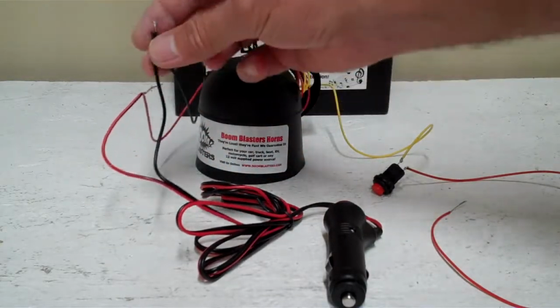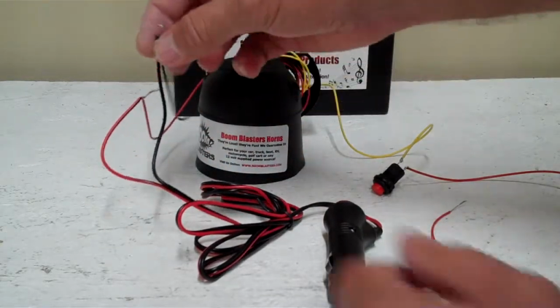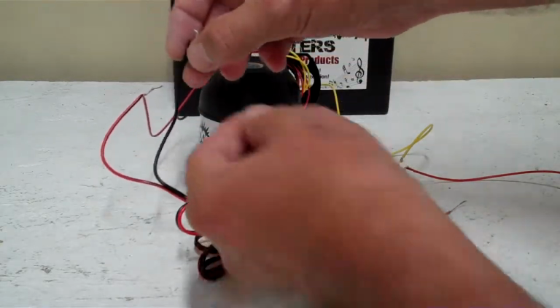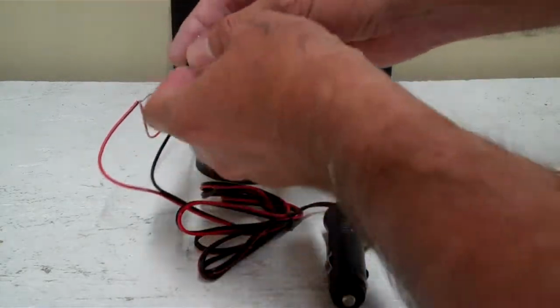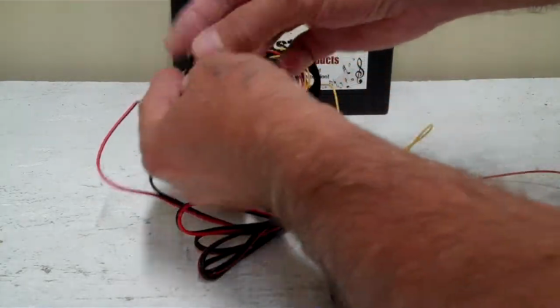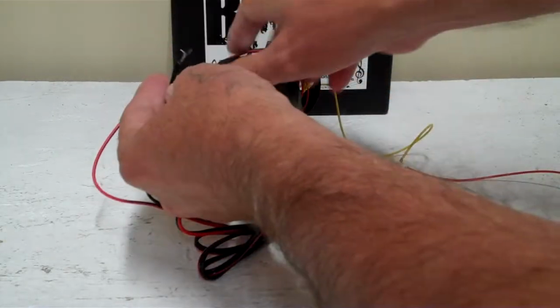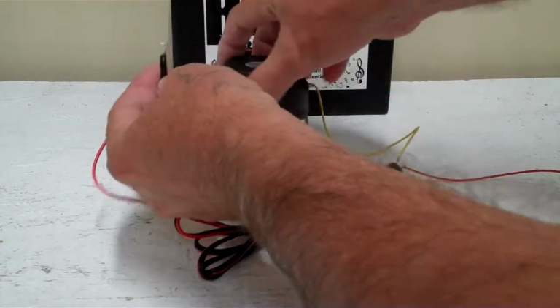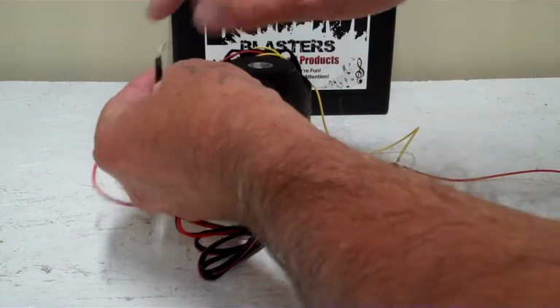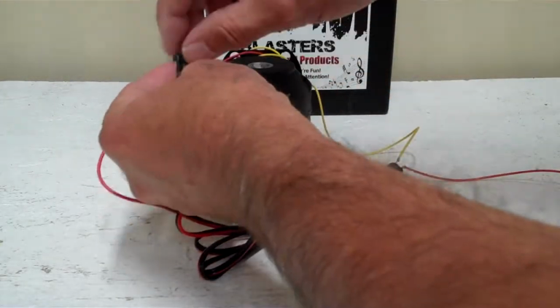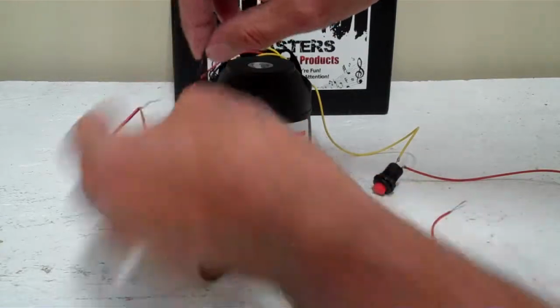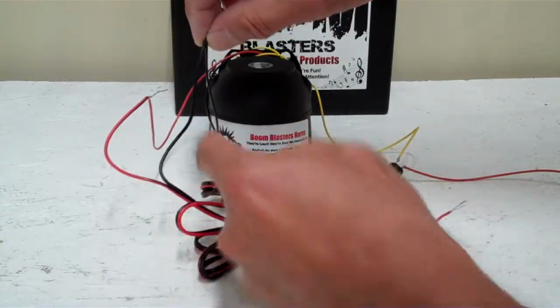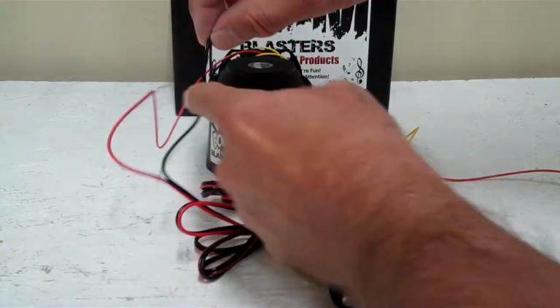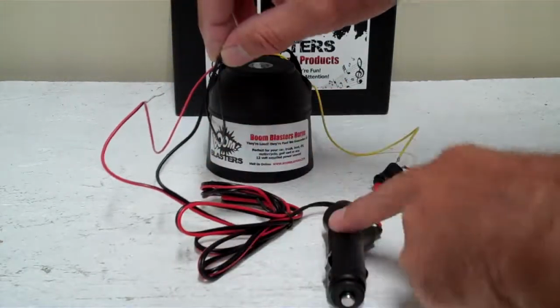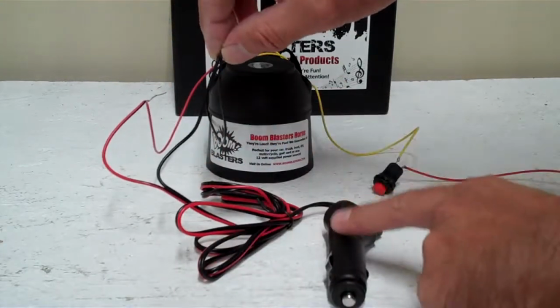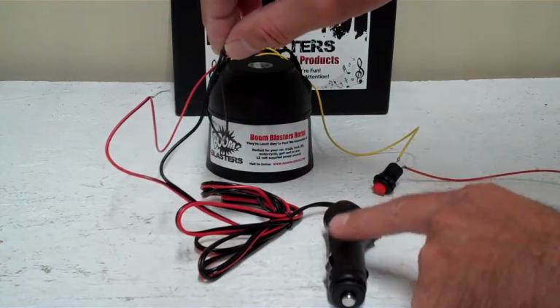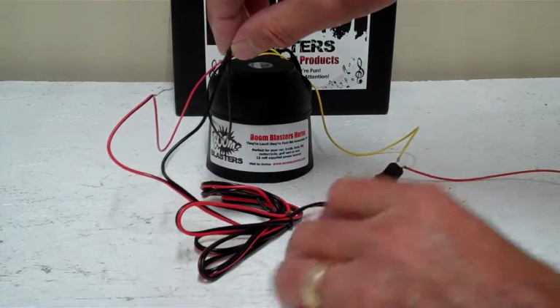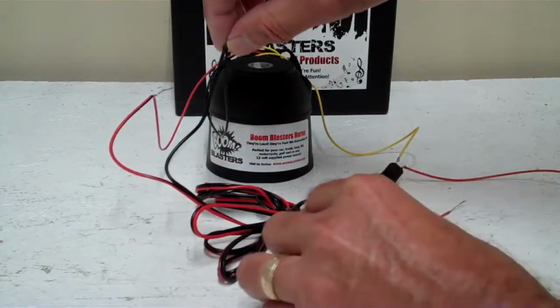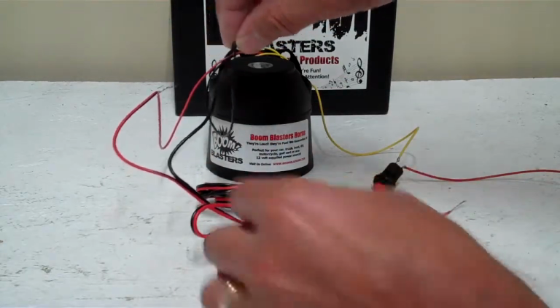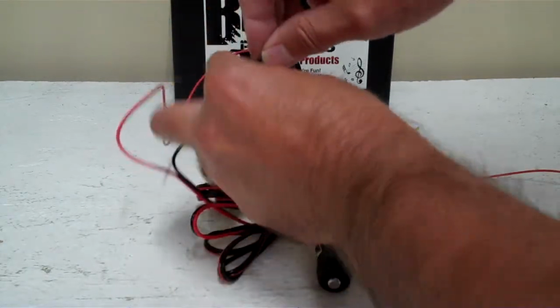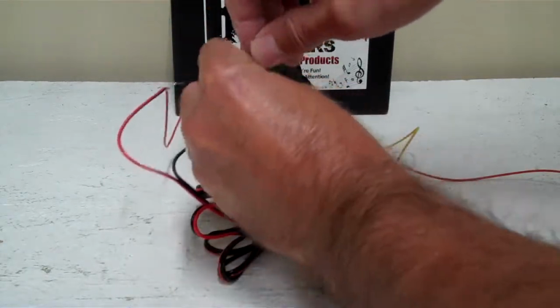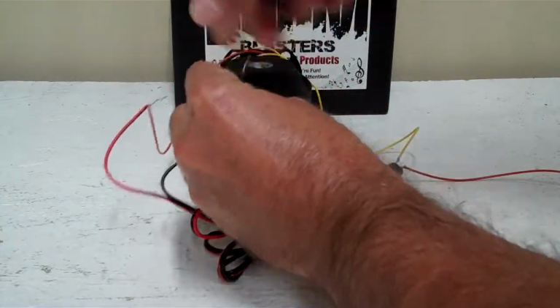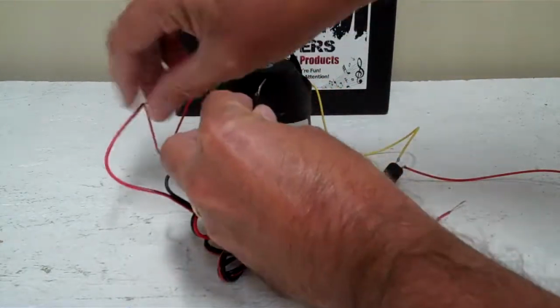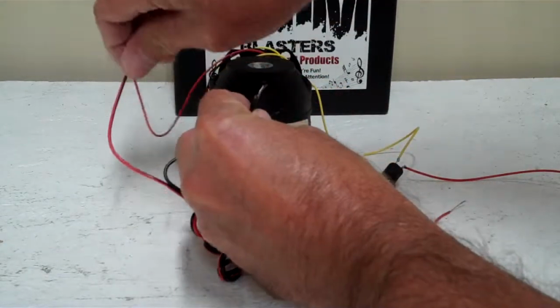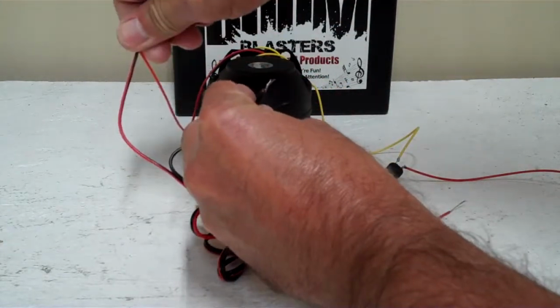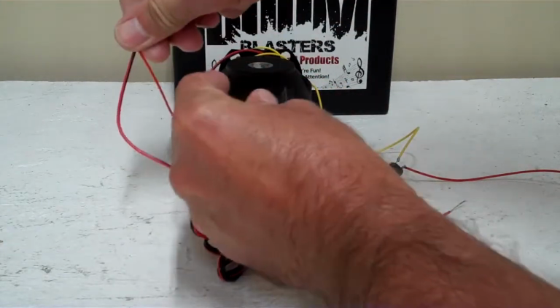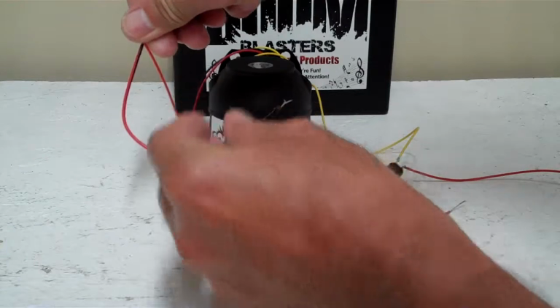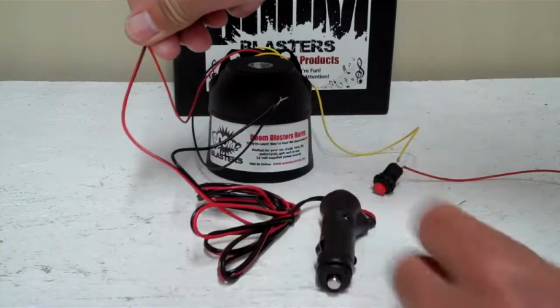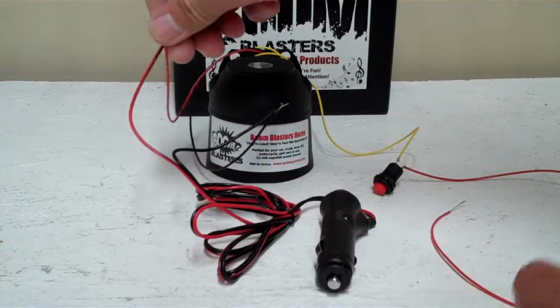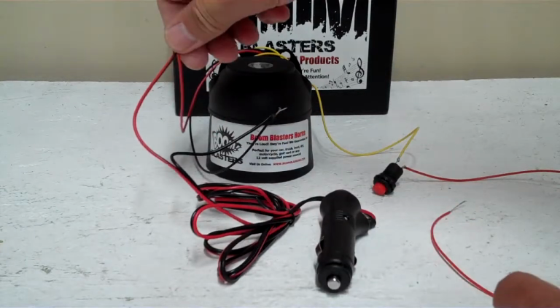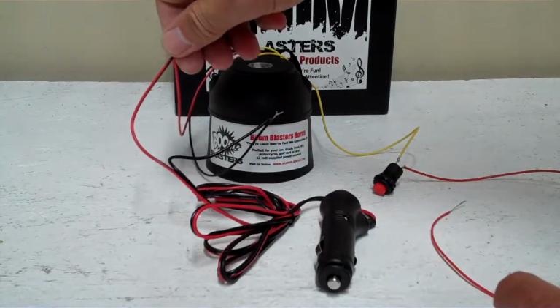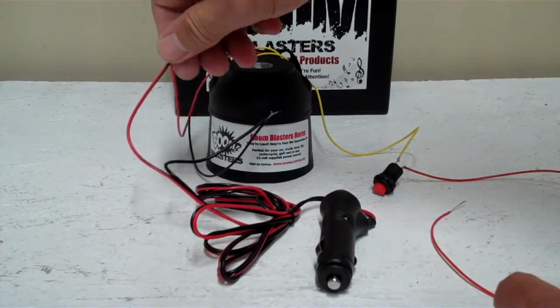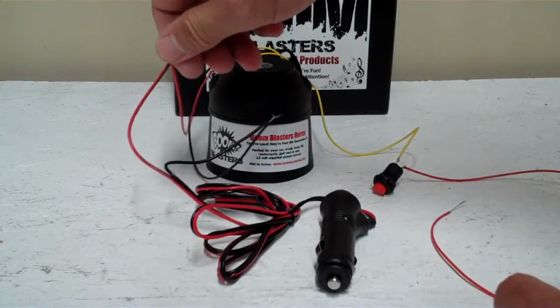So you hook your black wire from your horn to the black wire on the cigarette lighter adapter. And you hook your red wire from your horn to the red side of the cigarette lighter adapter.